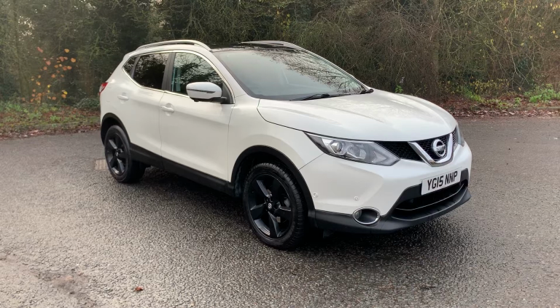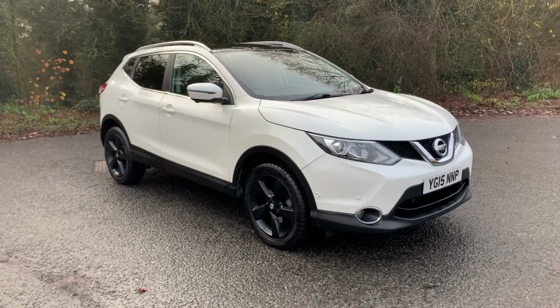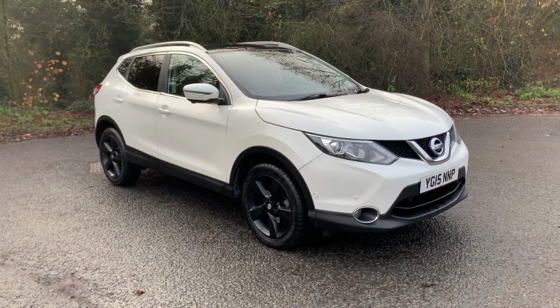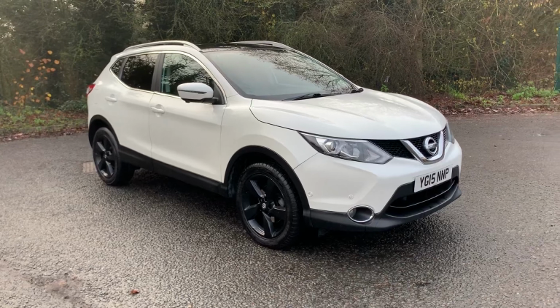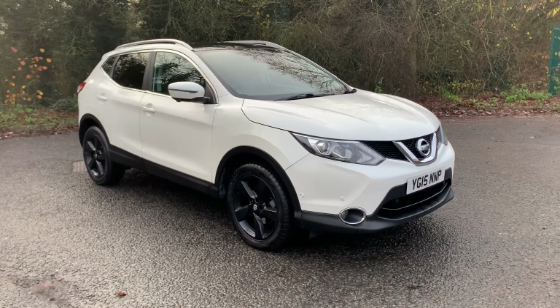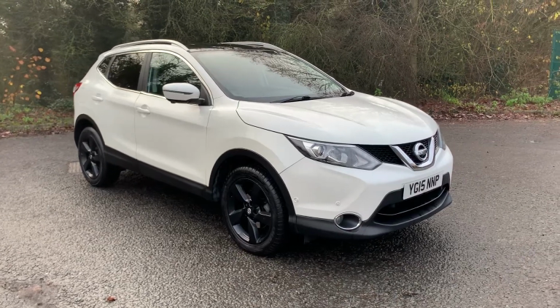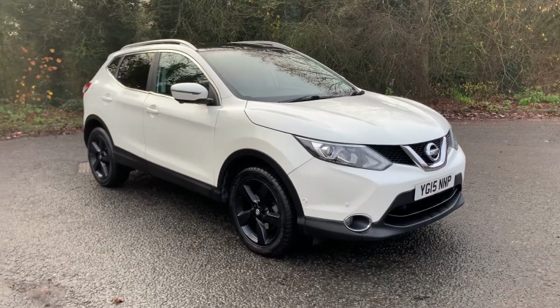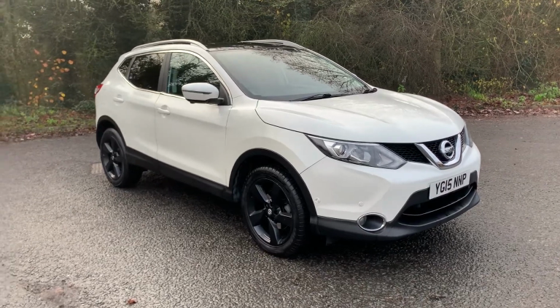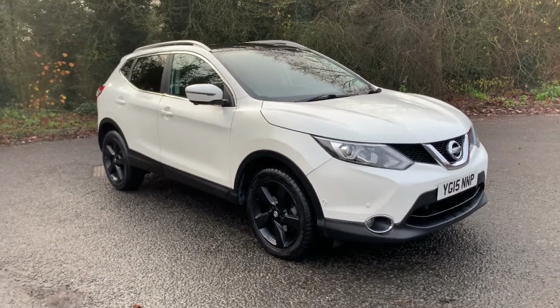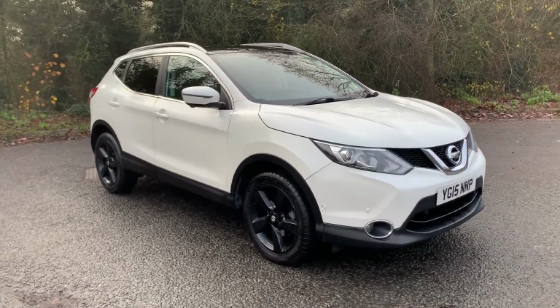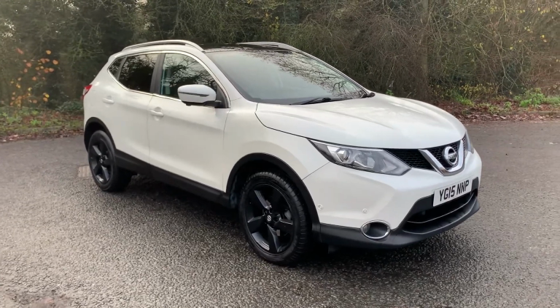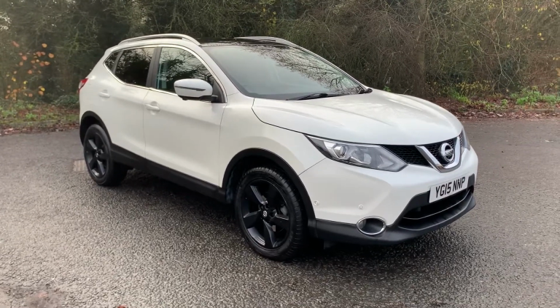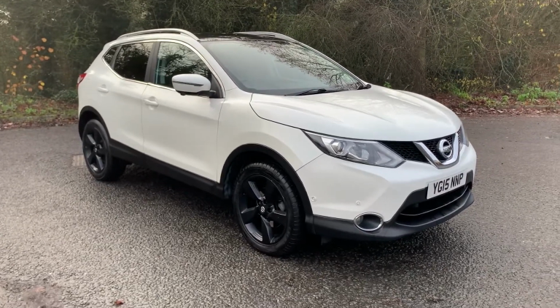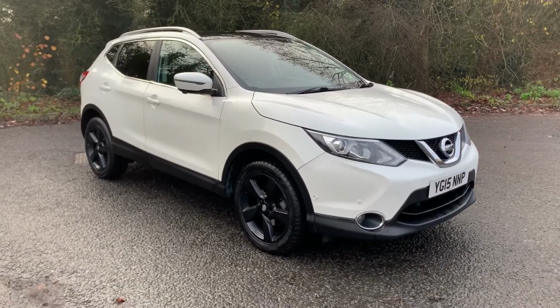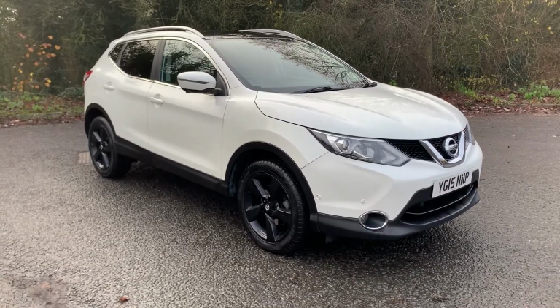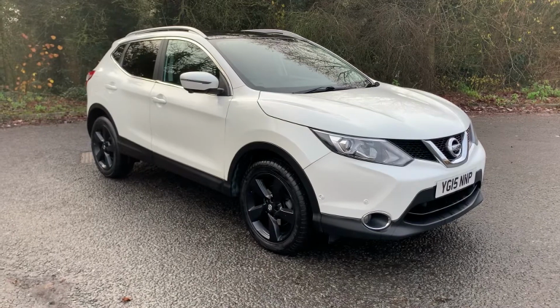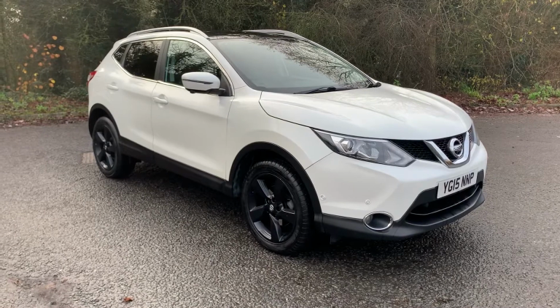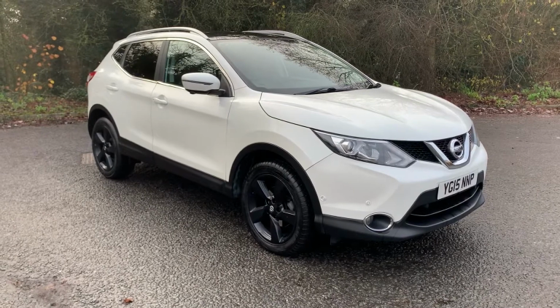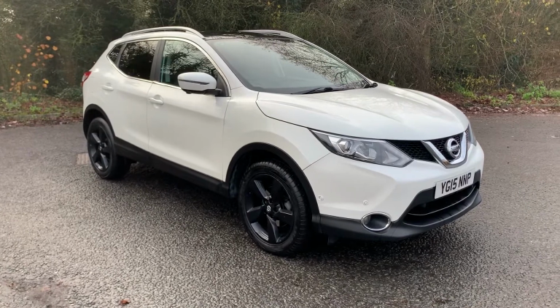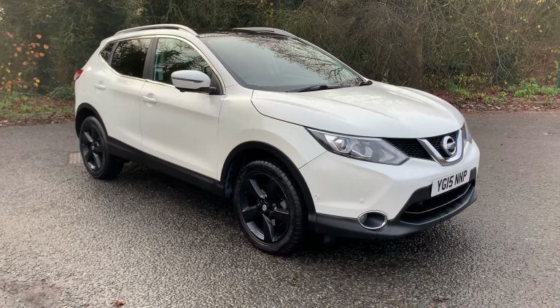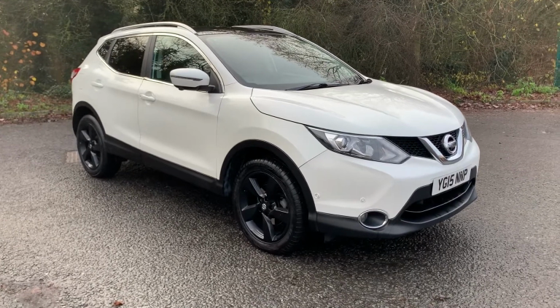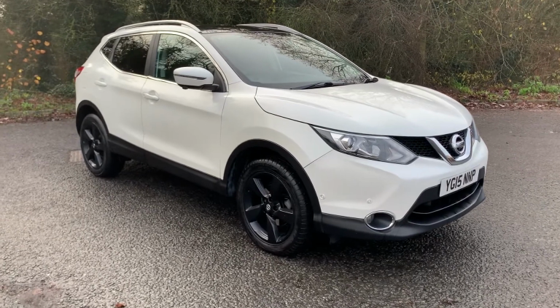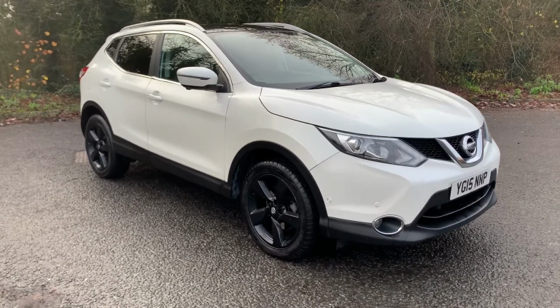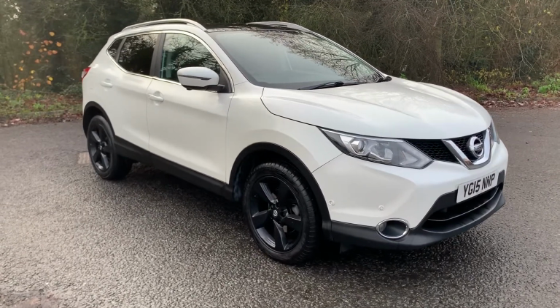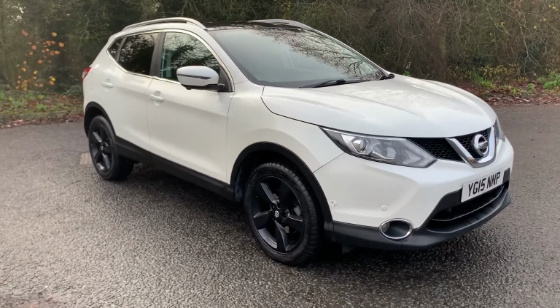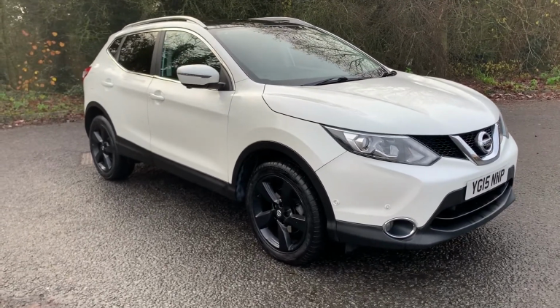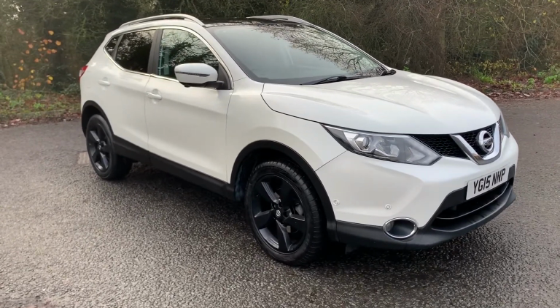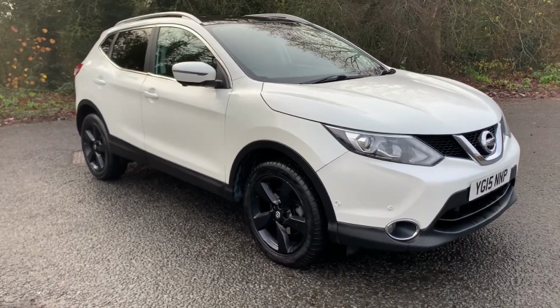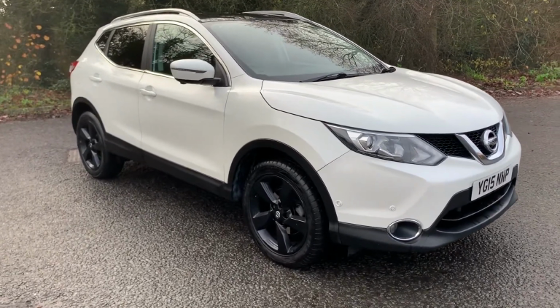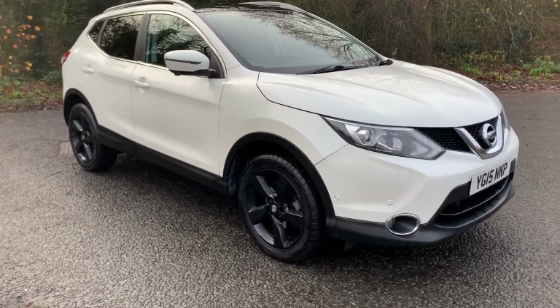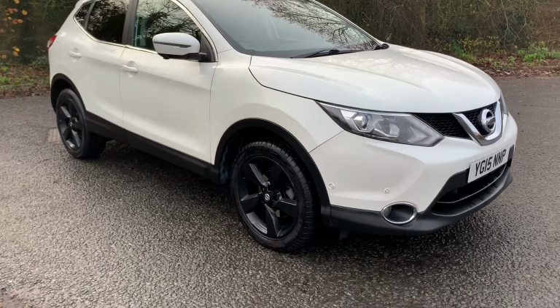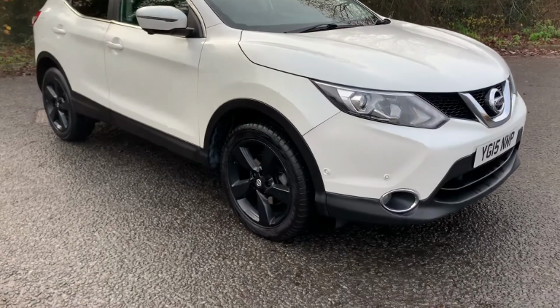Hi there and welcome to JT Hughes Mitsubishi in Telford. My name's Joshua. I'm going to take you around this beautiful Nissan Qashqai. It's a 15 plate, just done under 55,000 miles. I'll take you around now.